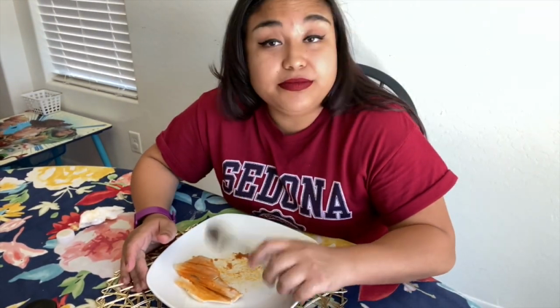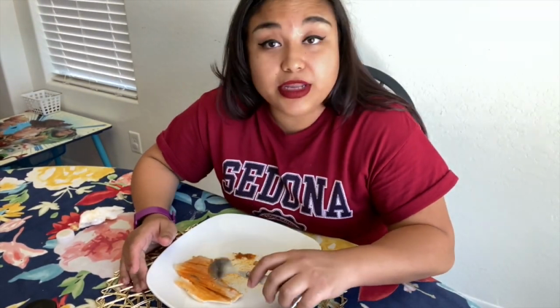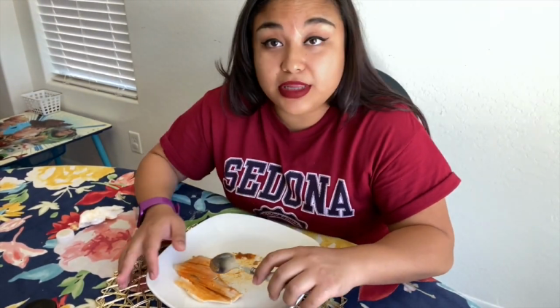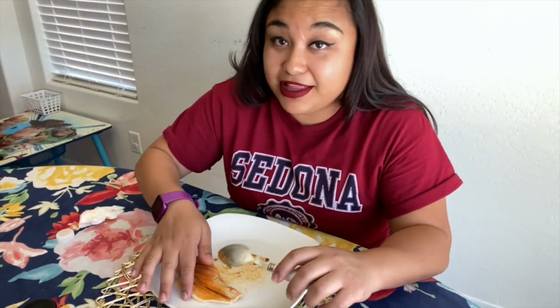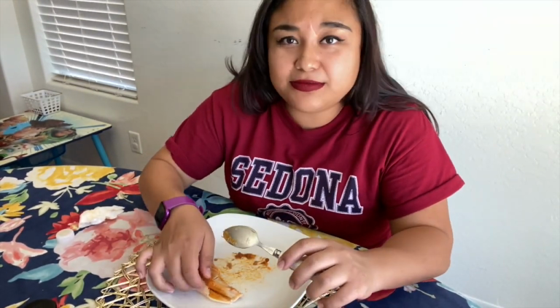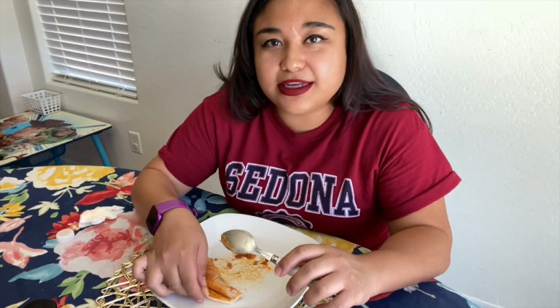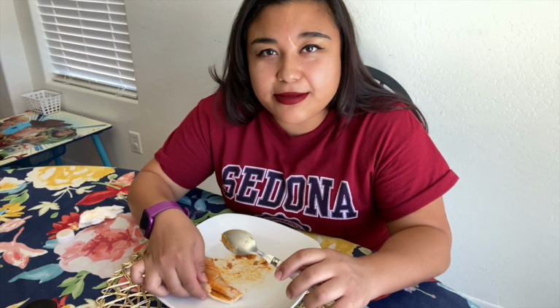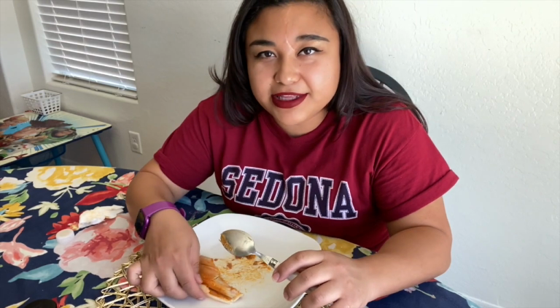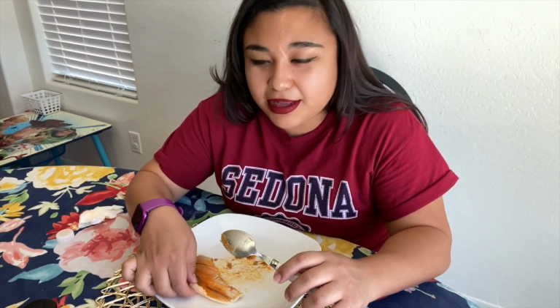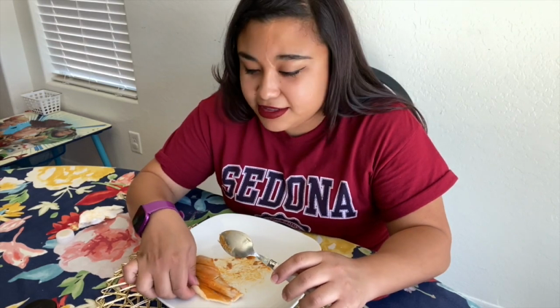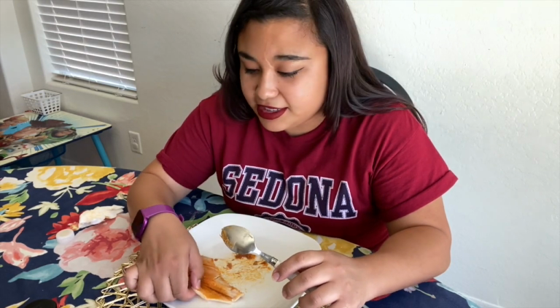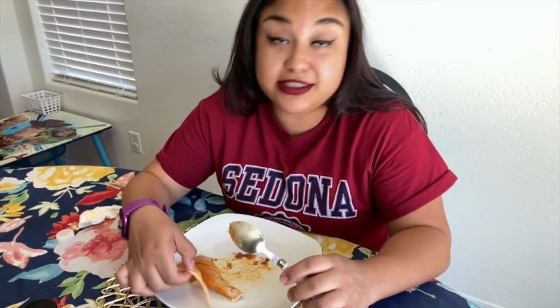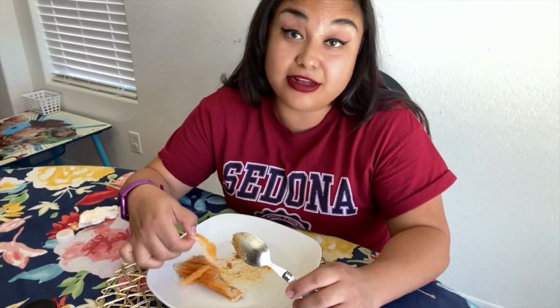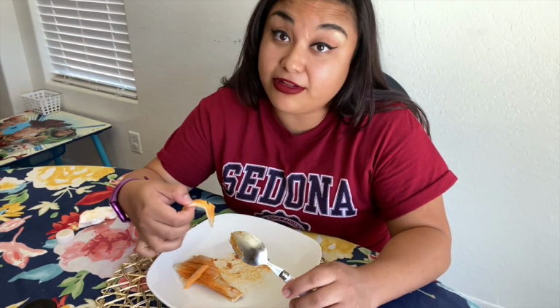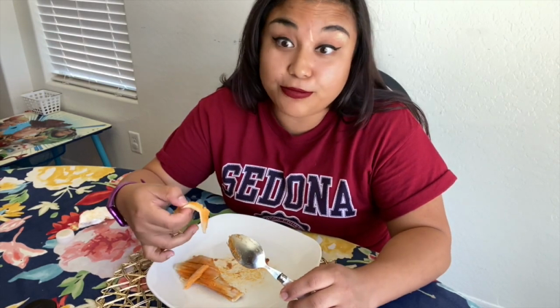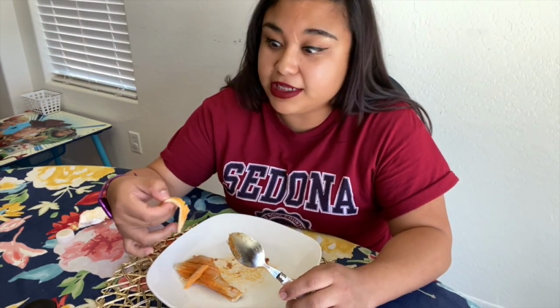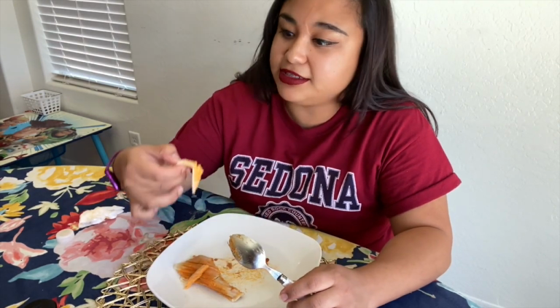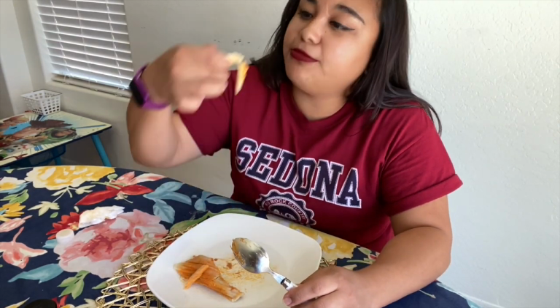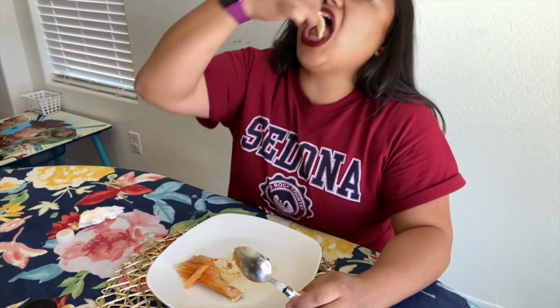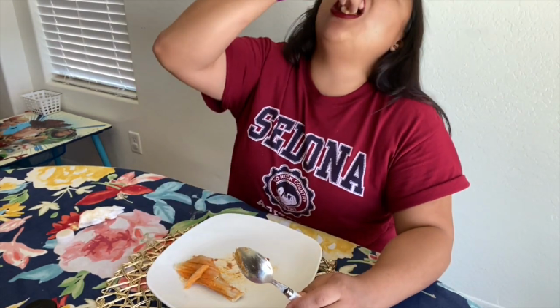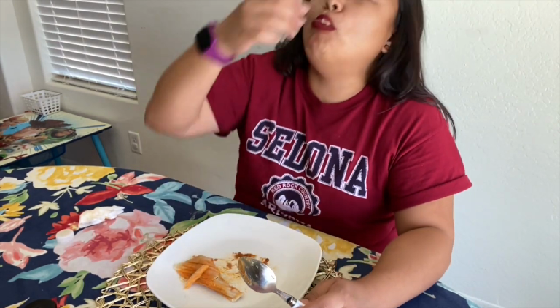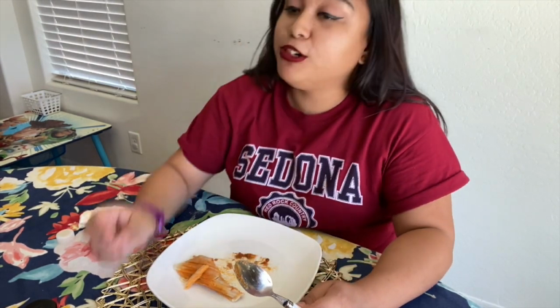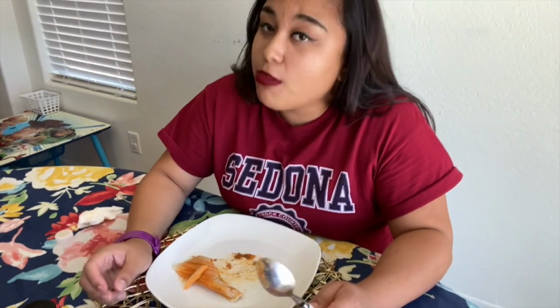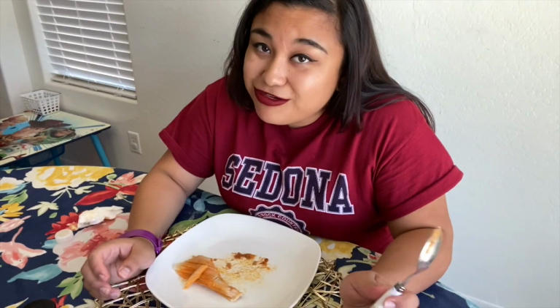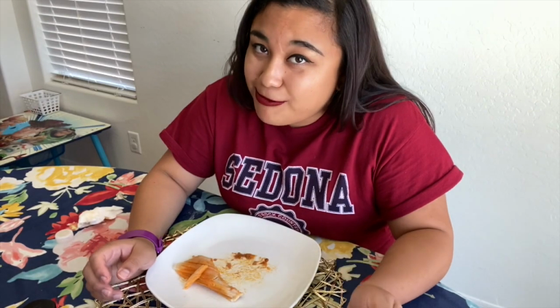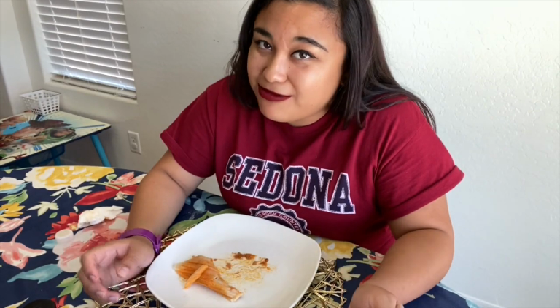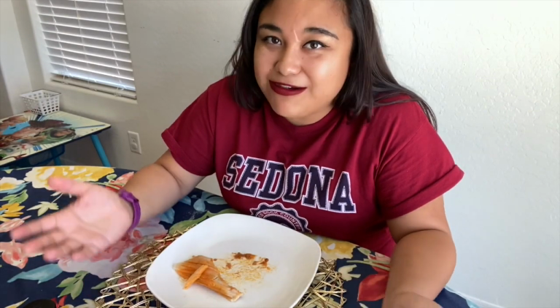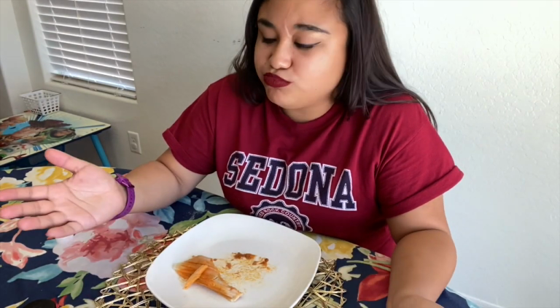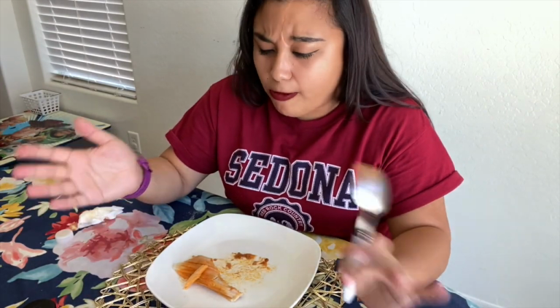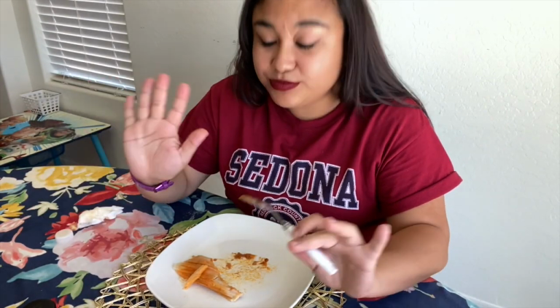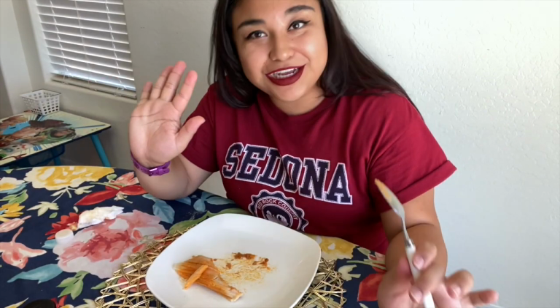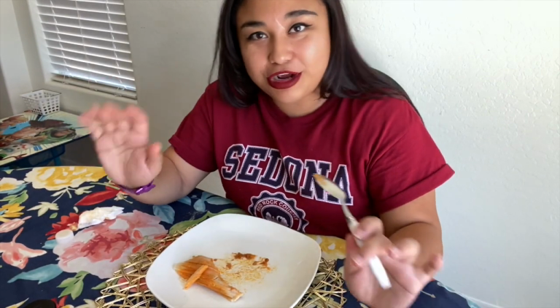This is my second time making tamales and I still have a lot of practicing to do, but not bad for my second try!